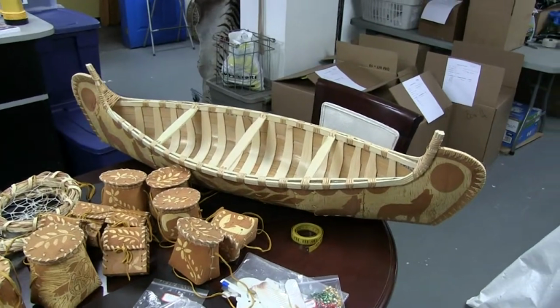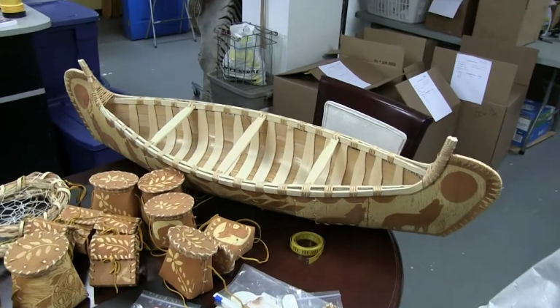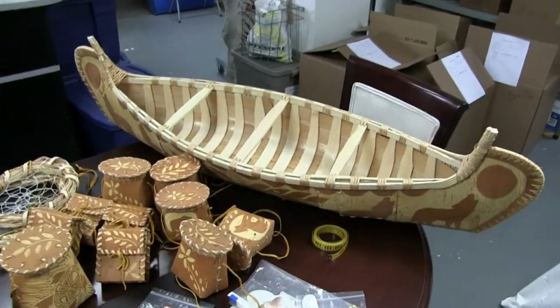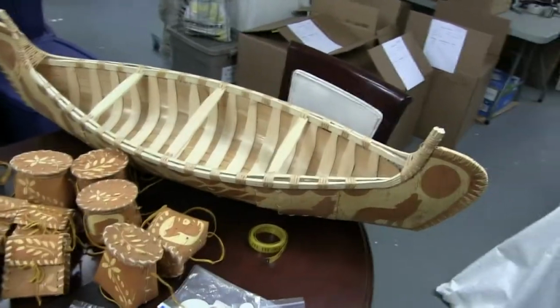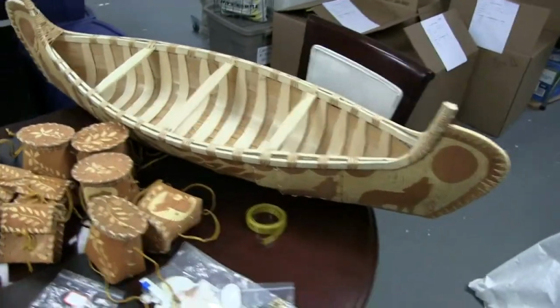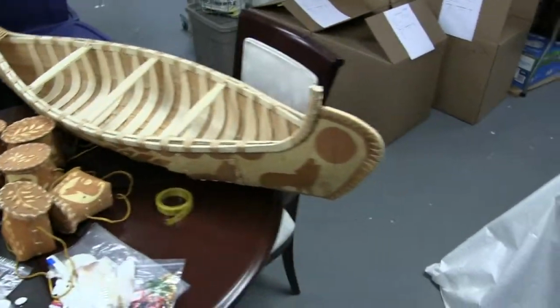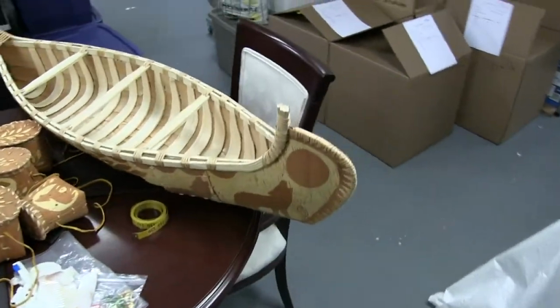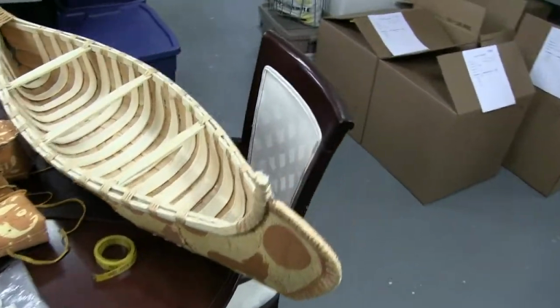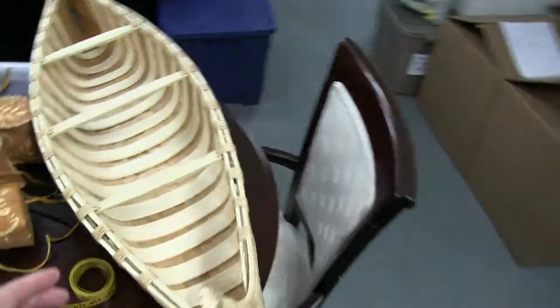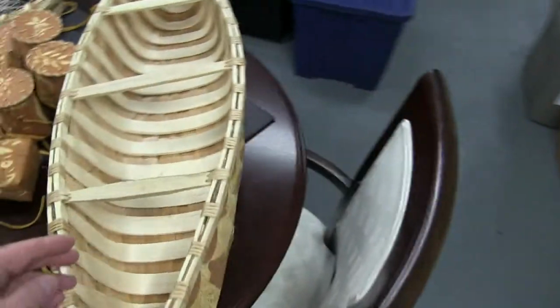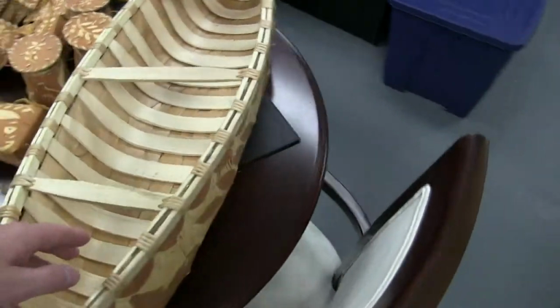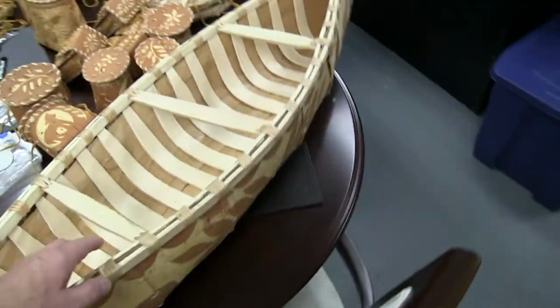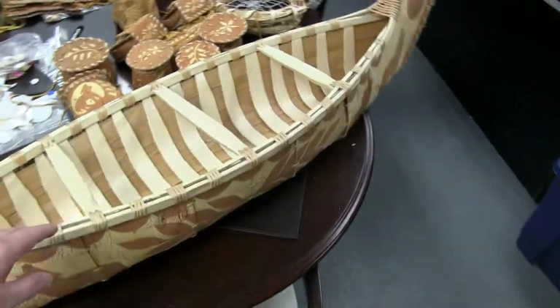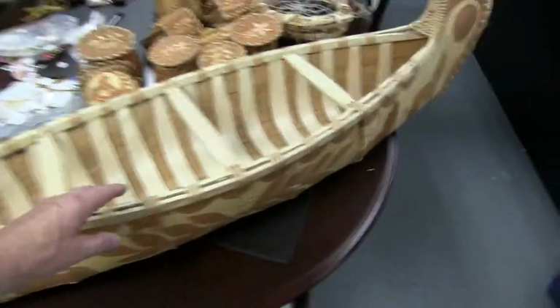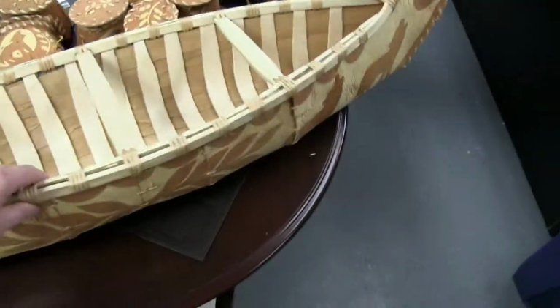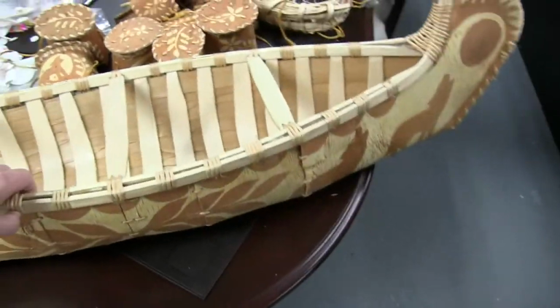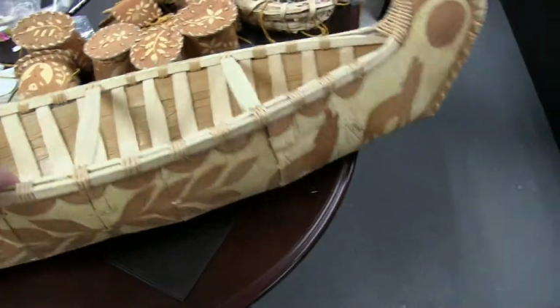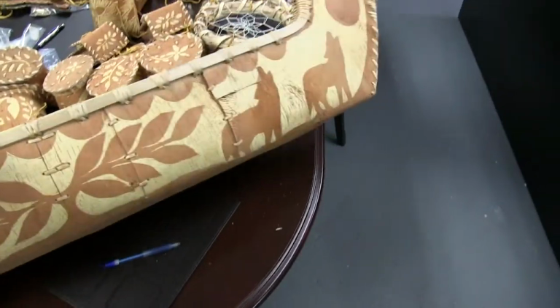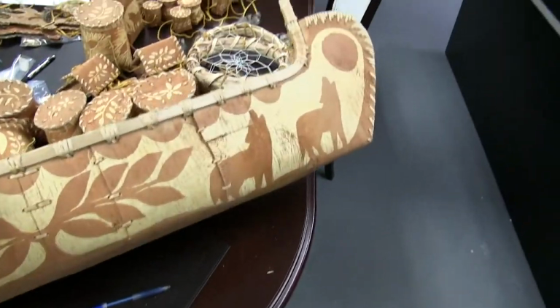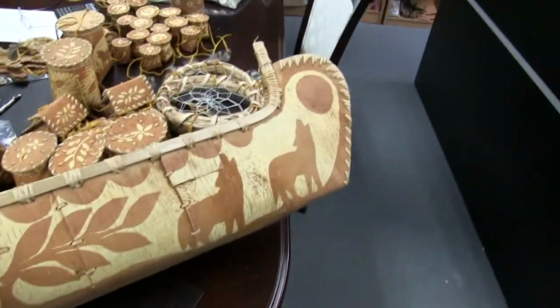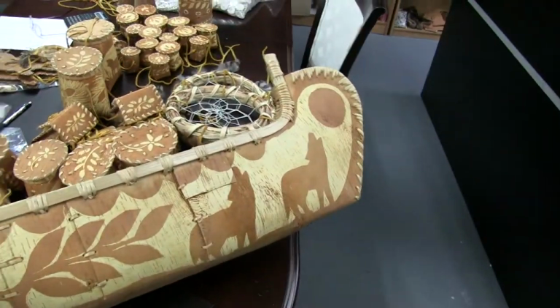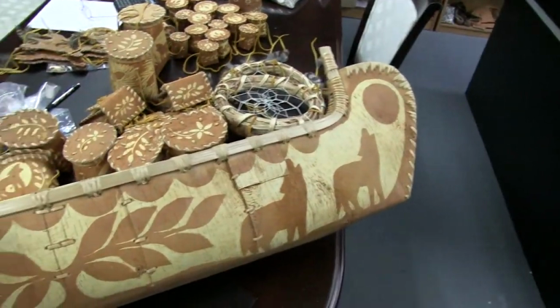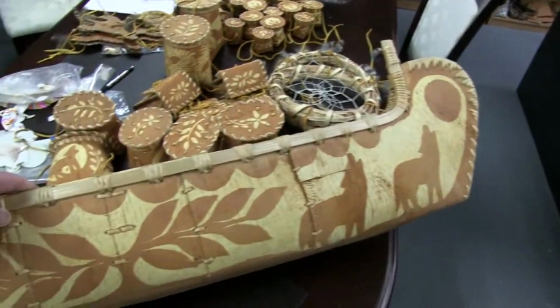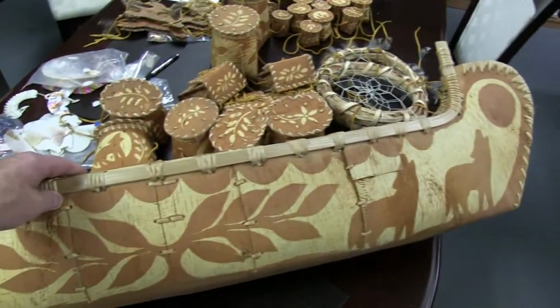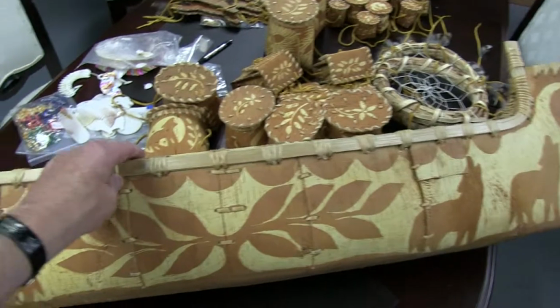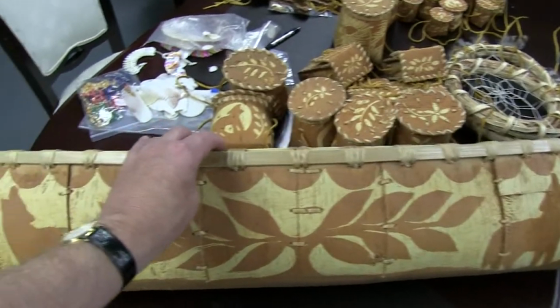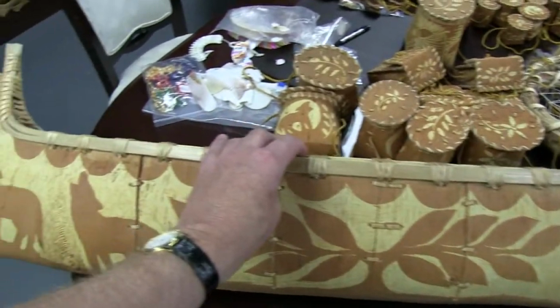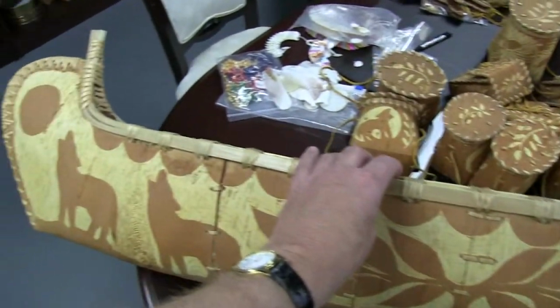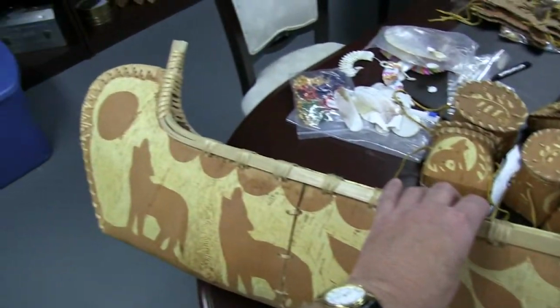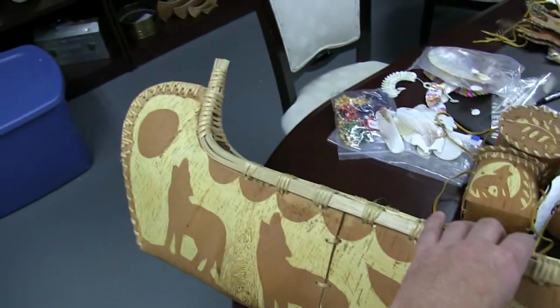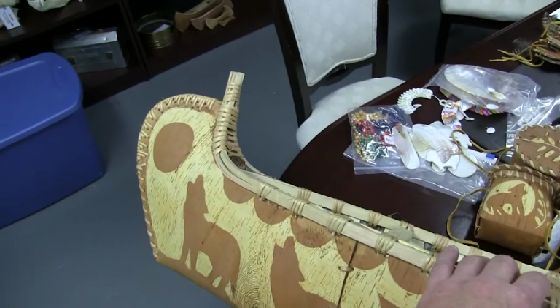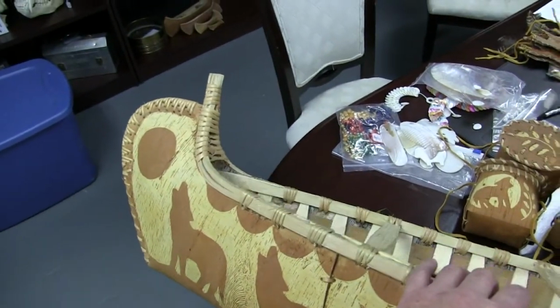Here is some of the new stuff we just bought from the Atikamekw who came by. We've got a nice canoe — if I recall correctly, it's 42 inches long and all made out of bark. It's two weeks' worth of work.